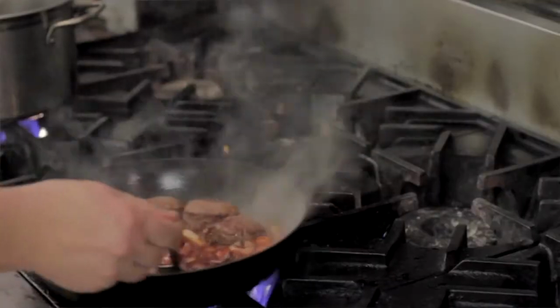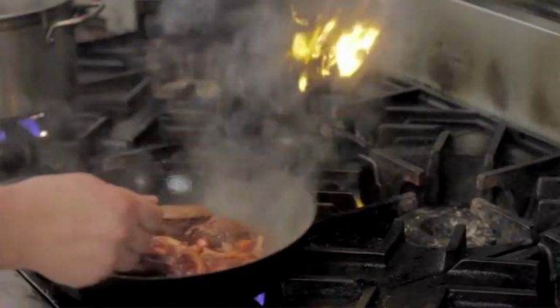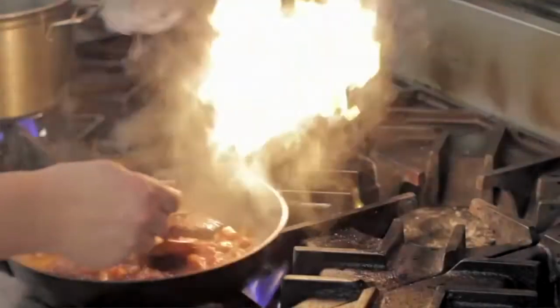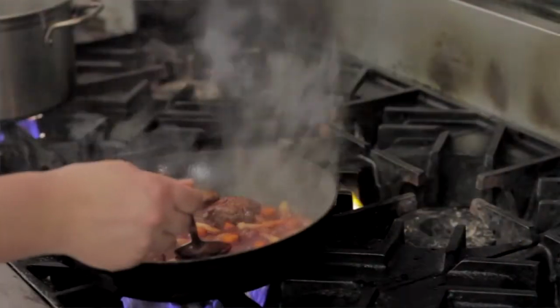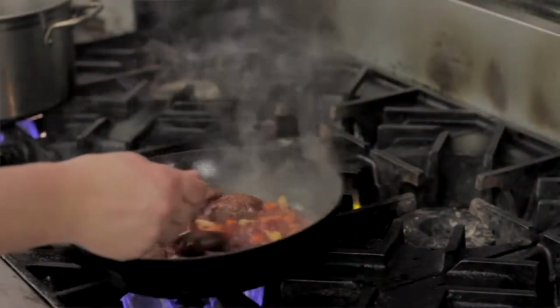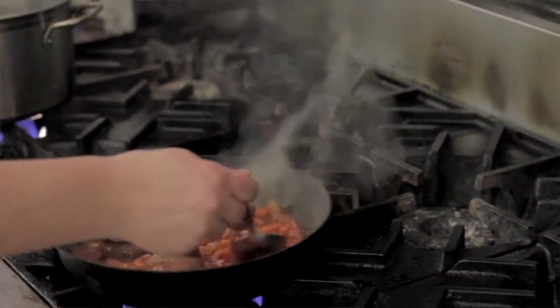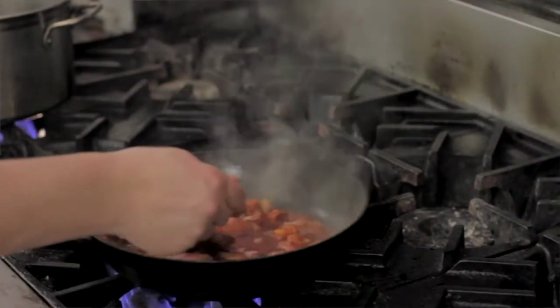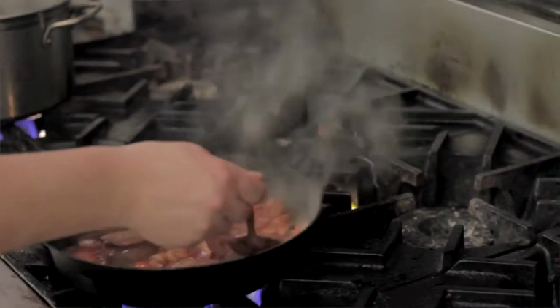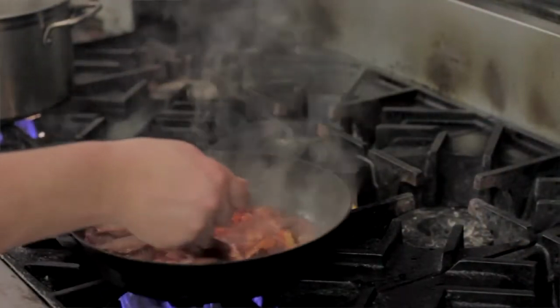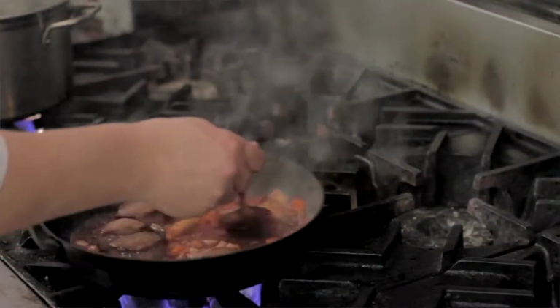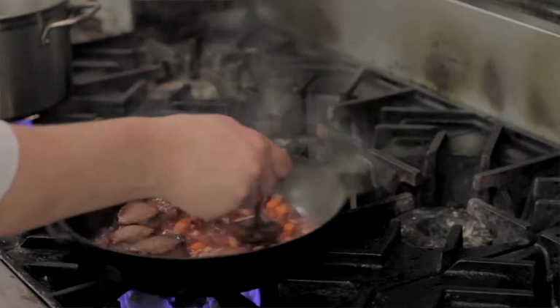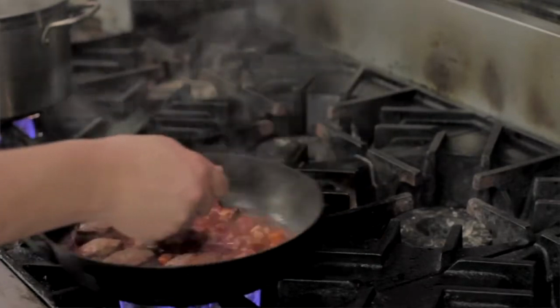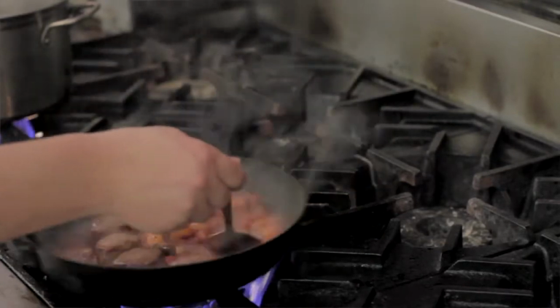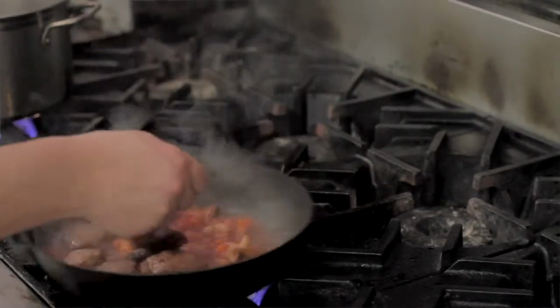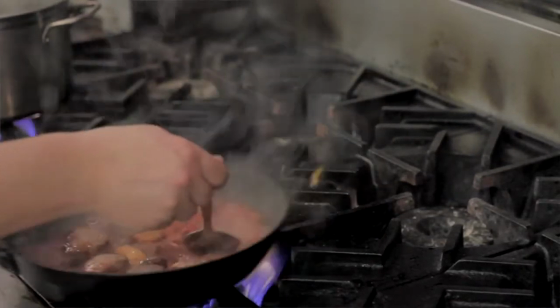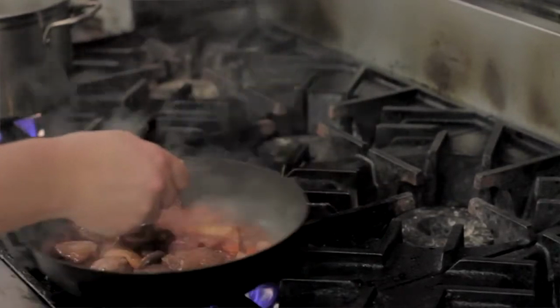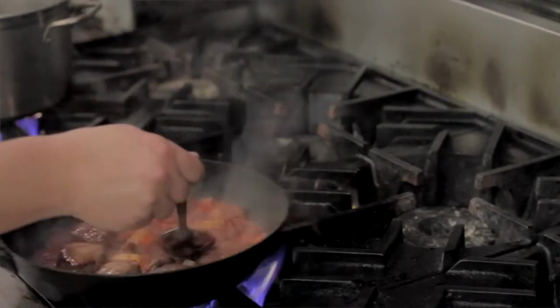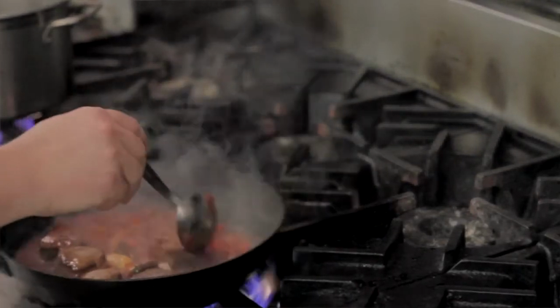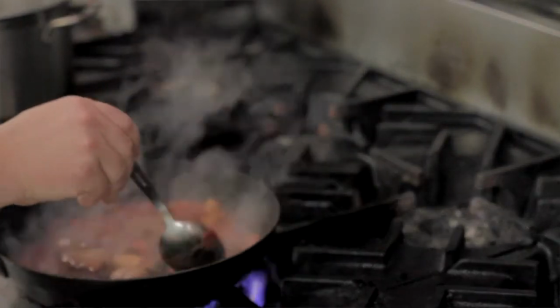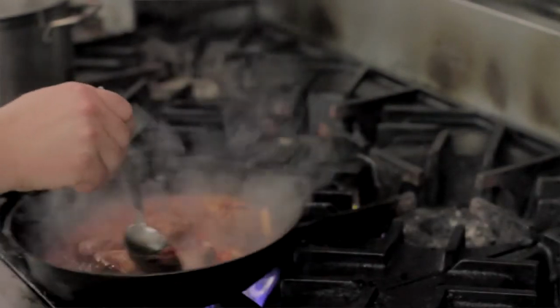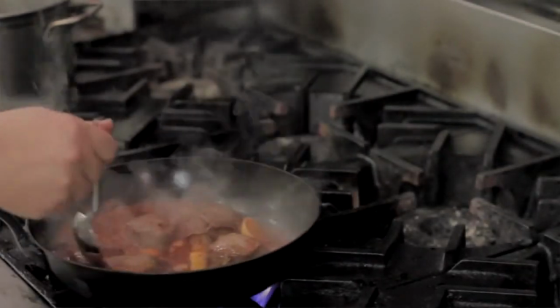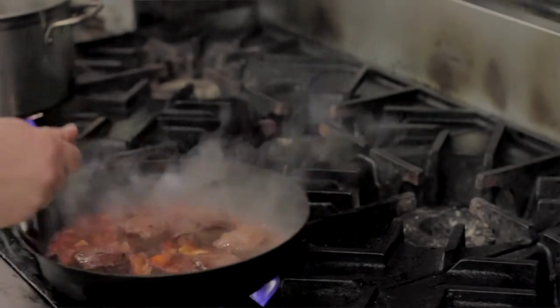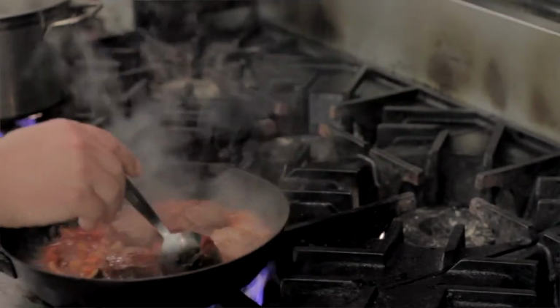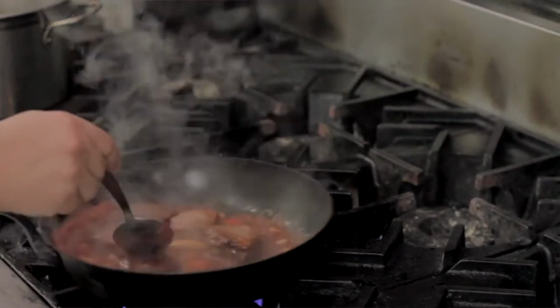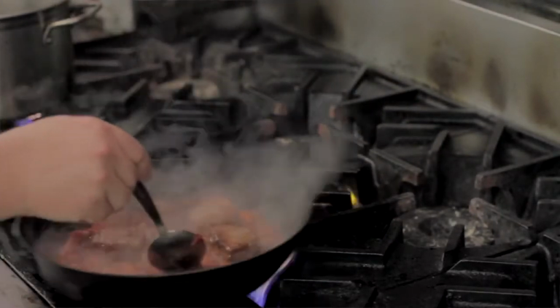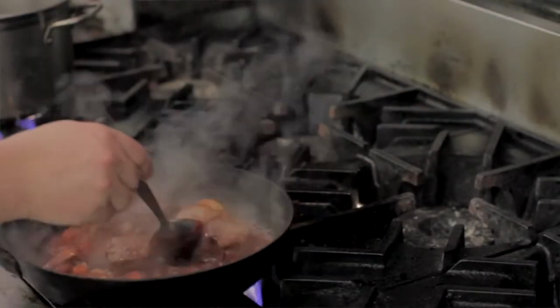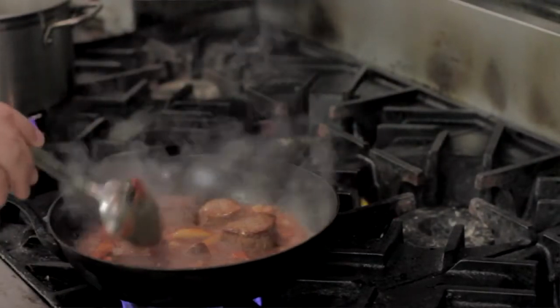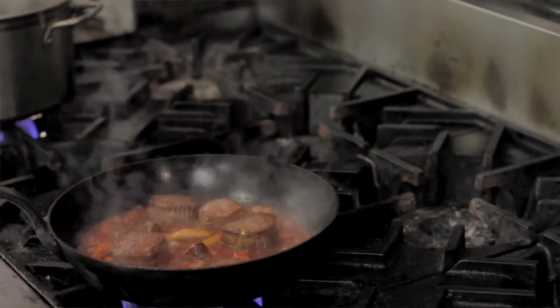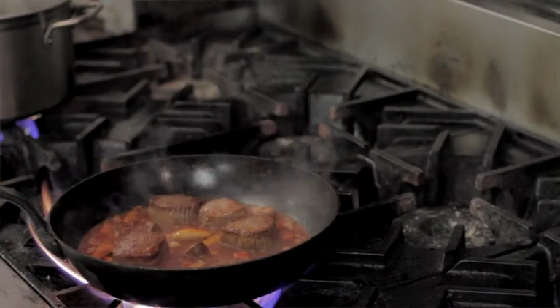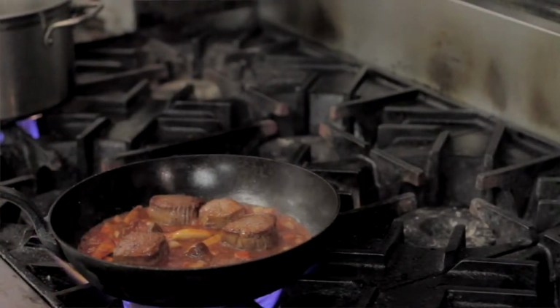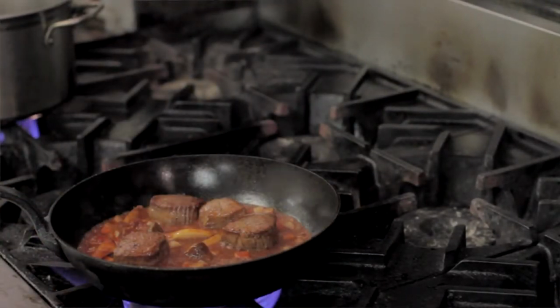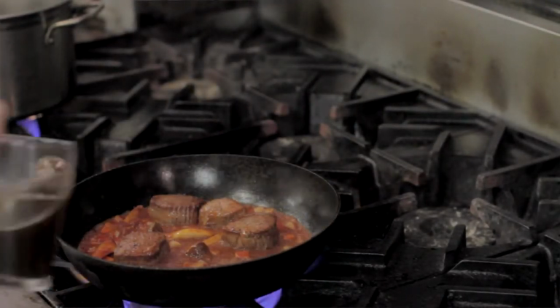All this moisture is pulling that flavor from the caramelized meat off the bottom of the pan. The moisture is also simmering the vegetables to be a little bit tender, cooking the beef the rest of the way through. We're going to add some beef stock.